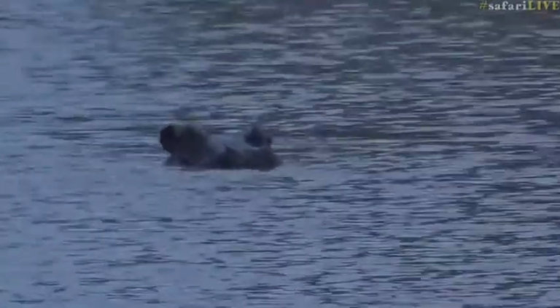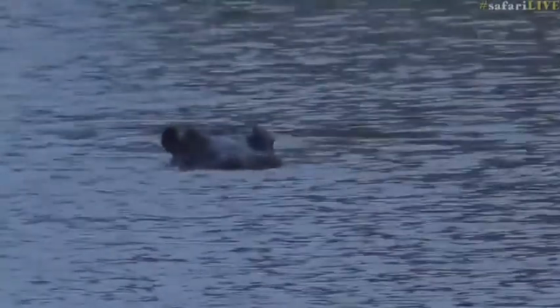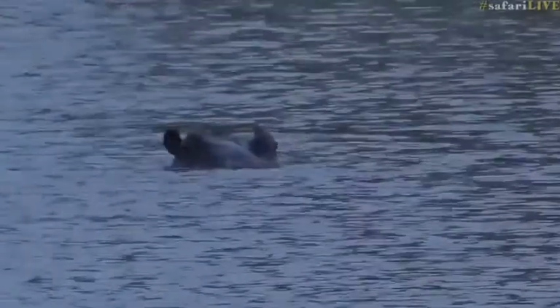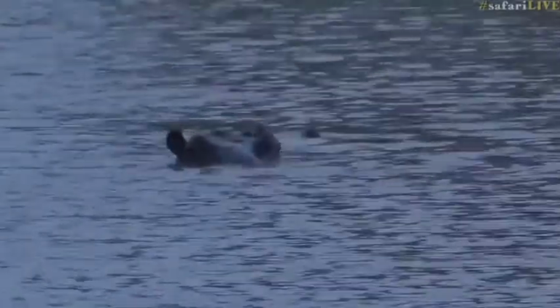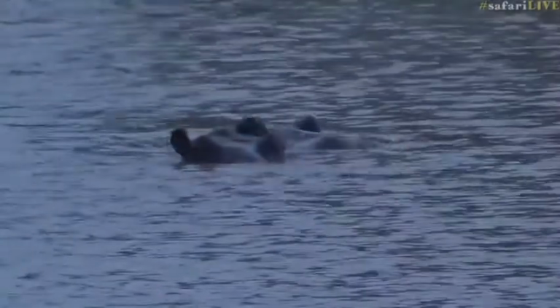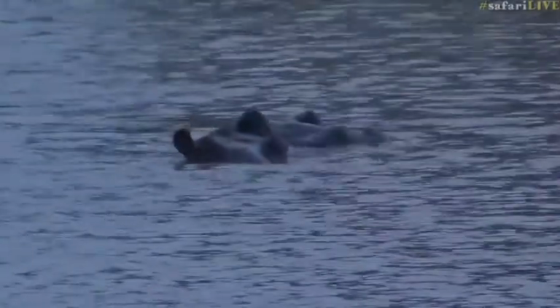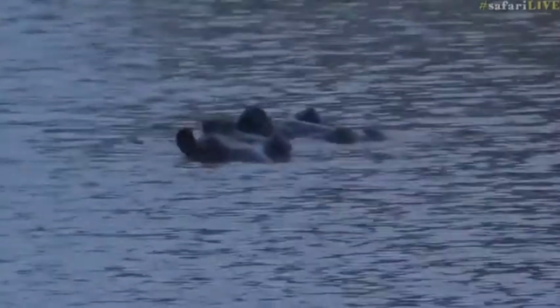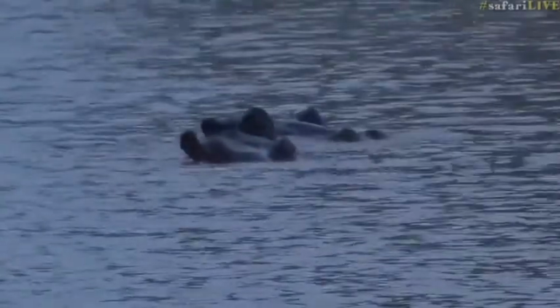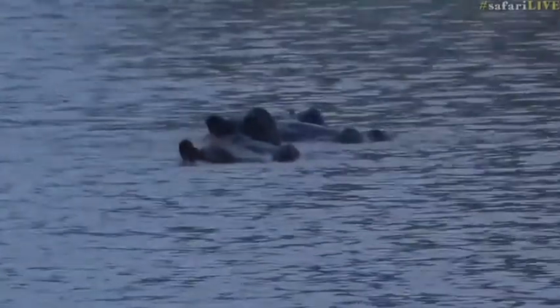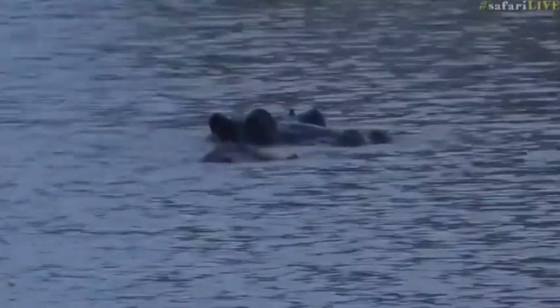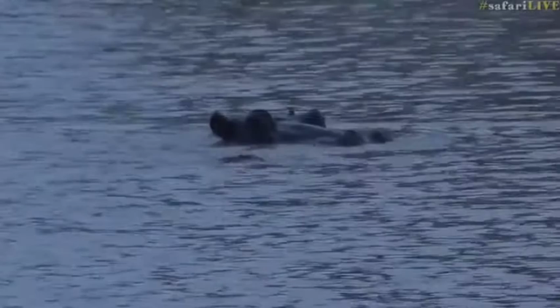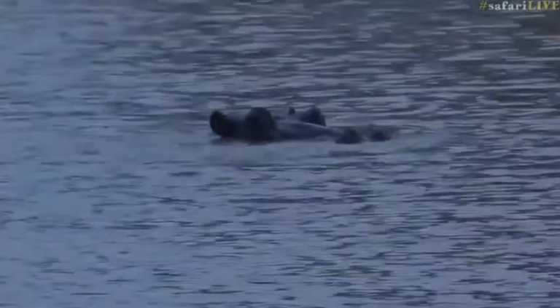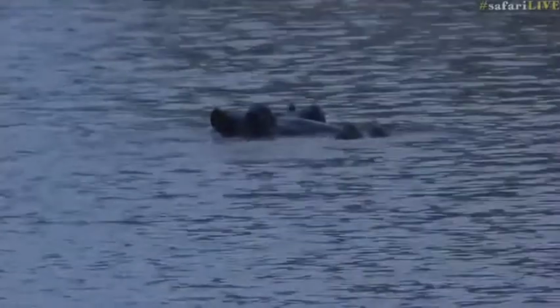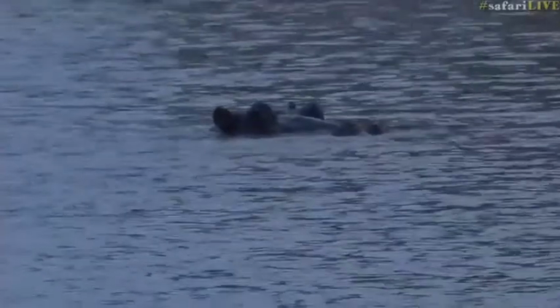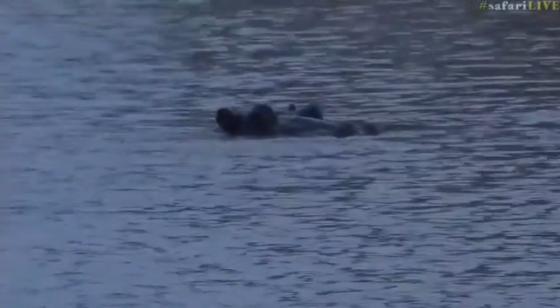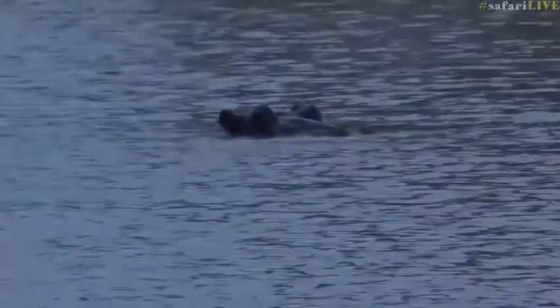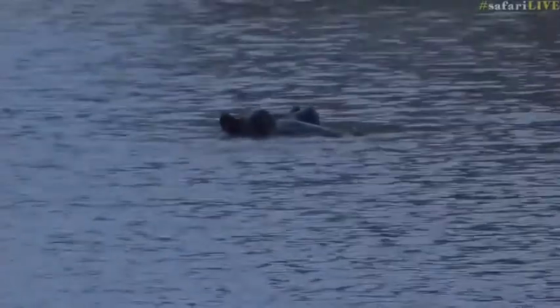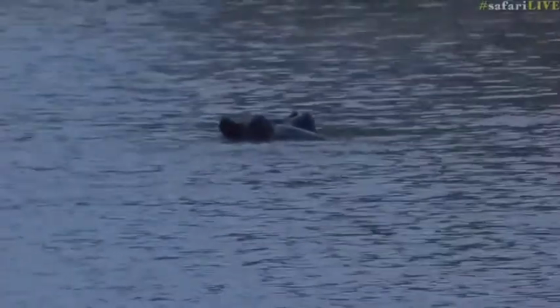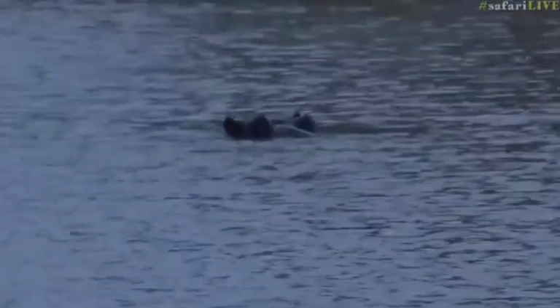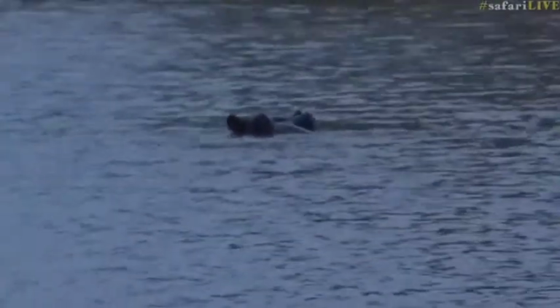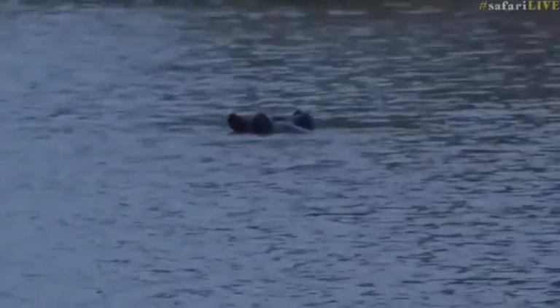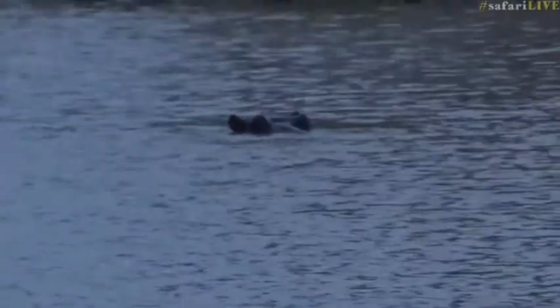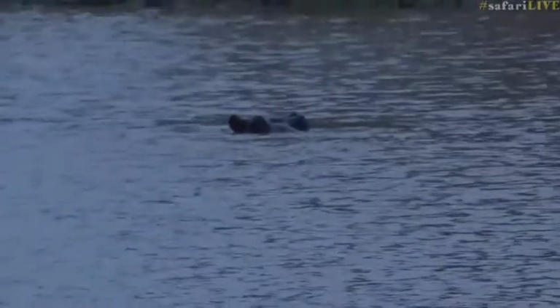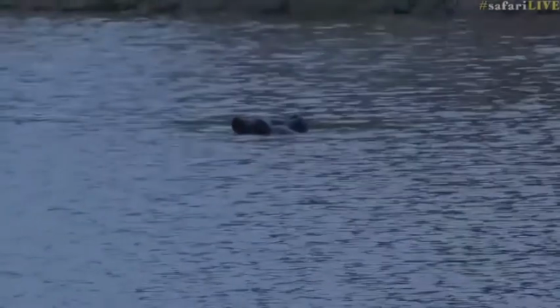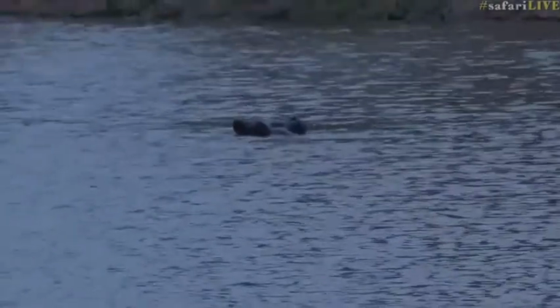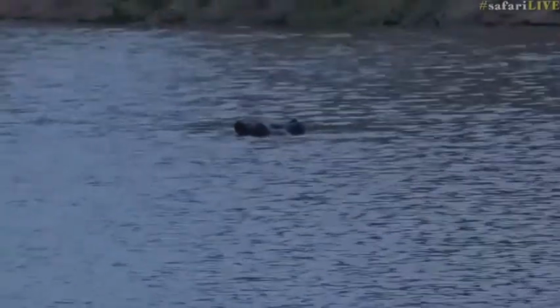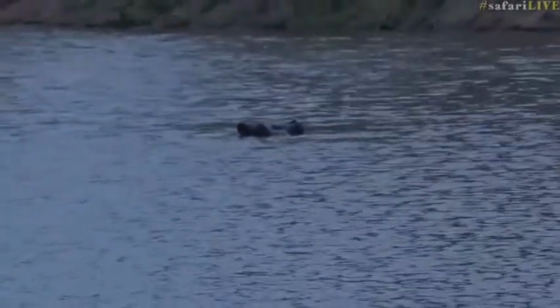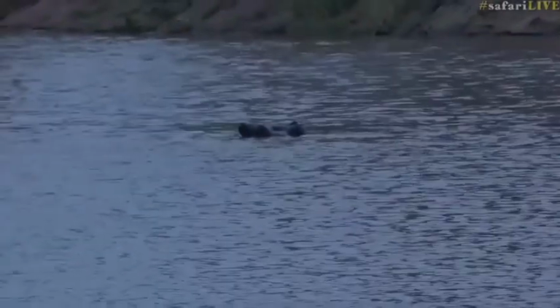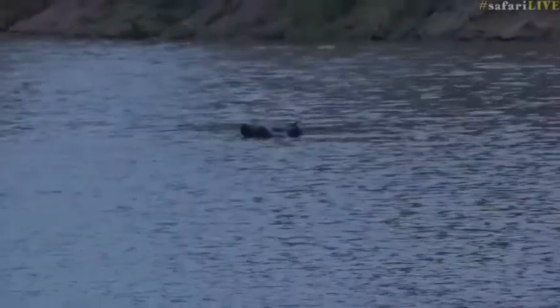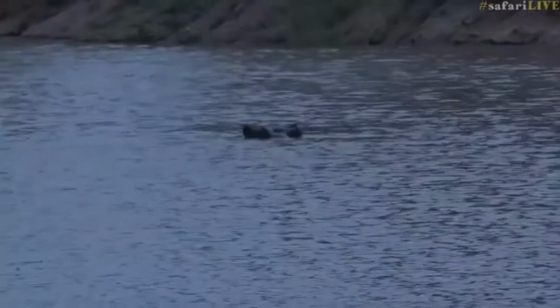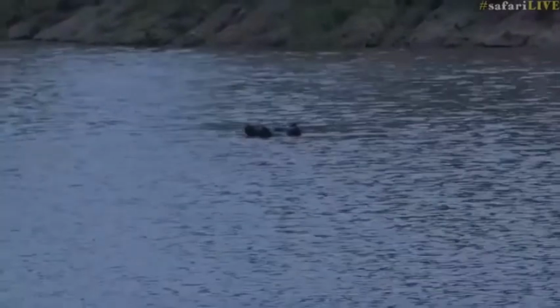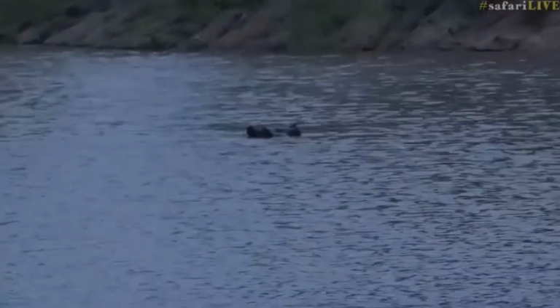I'm trying to find where Mr. and Mrs. Blacksmith Lapwing and Mr. and Mrs. Egyptian Goose are. They like to live around here too, but they don't seem to be around so much.